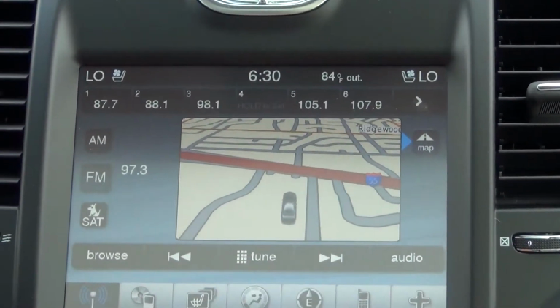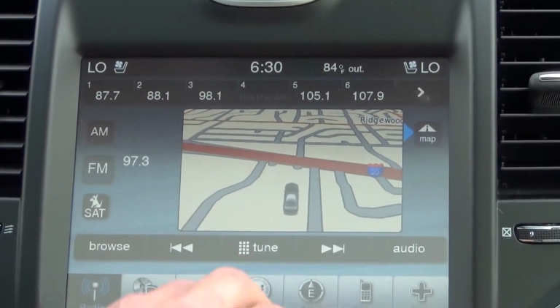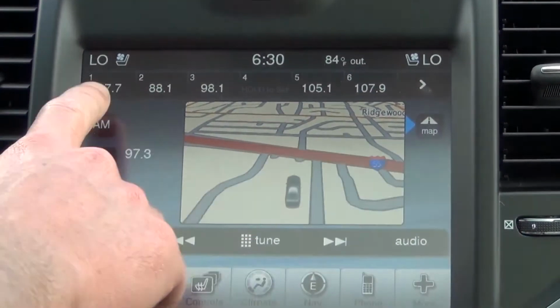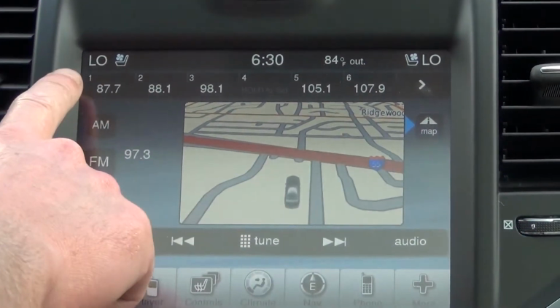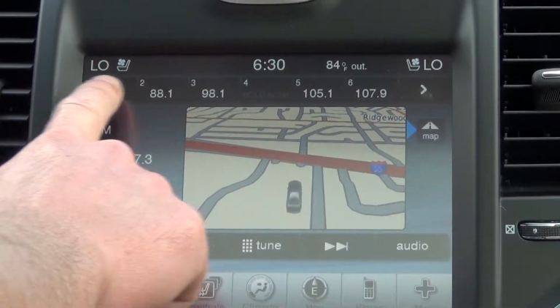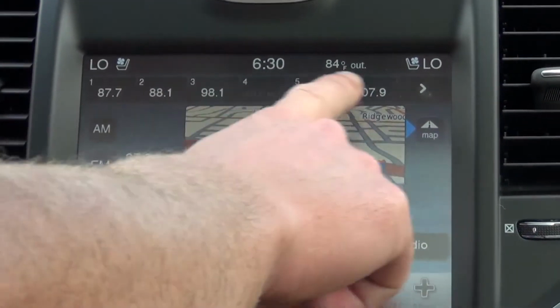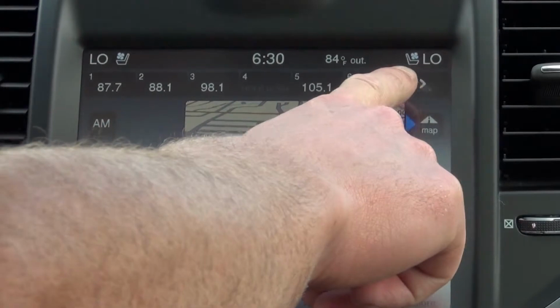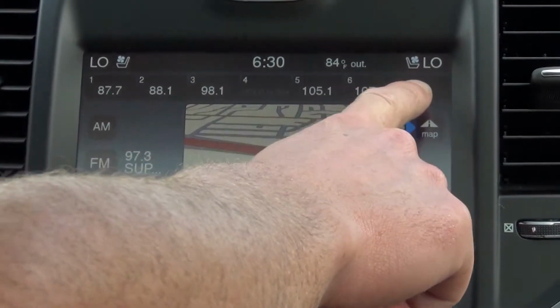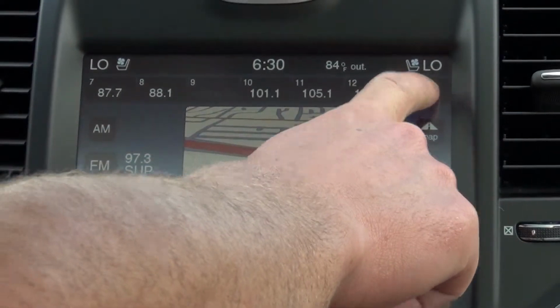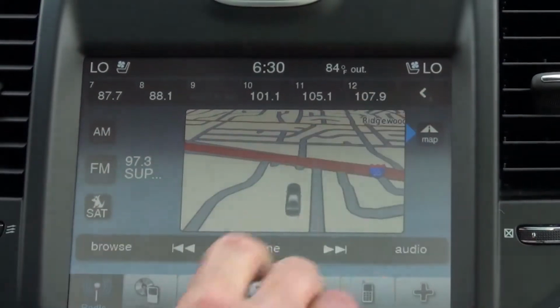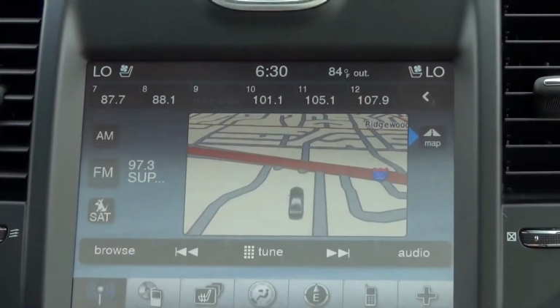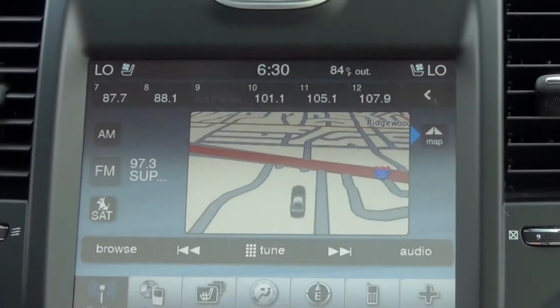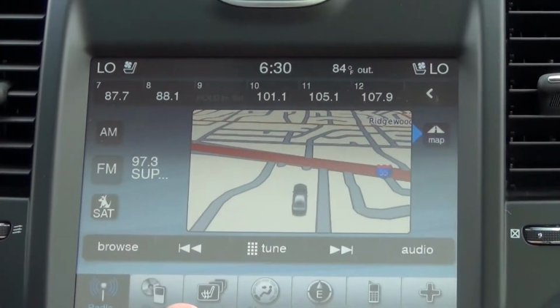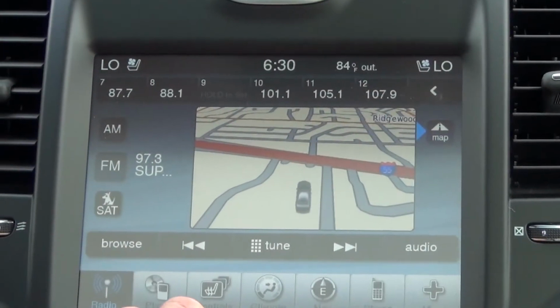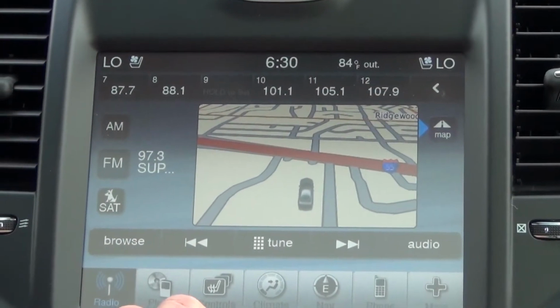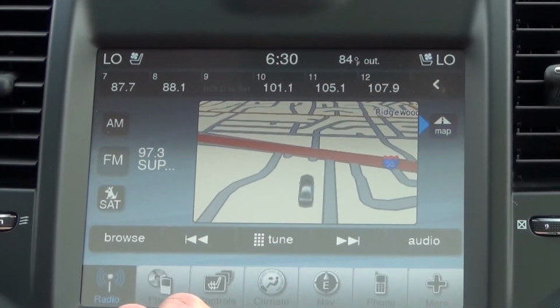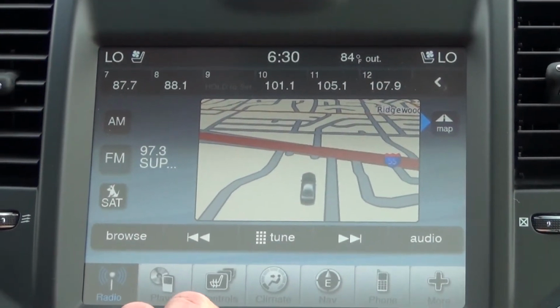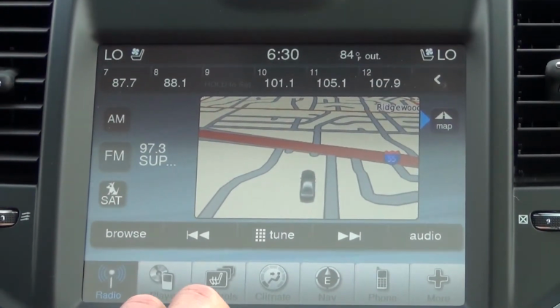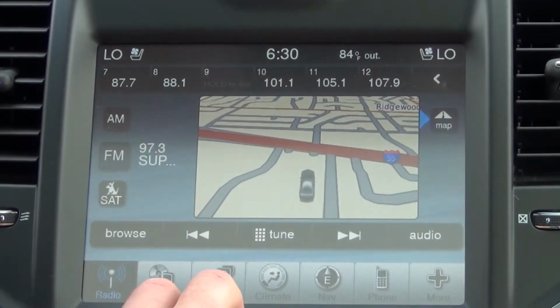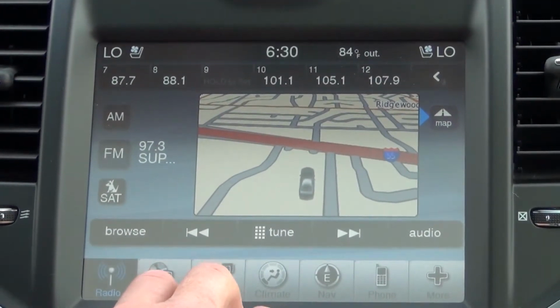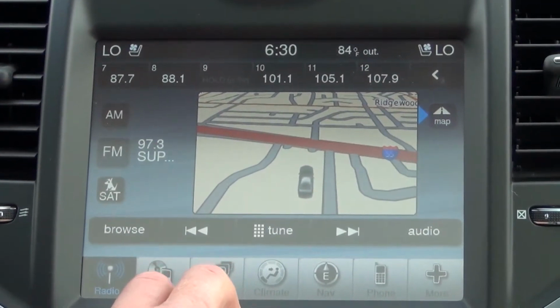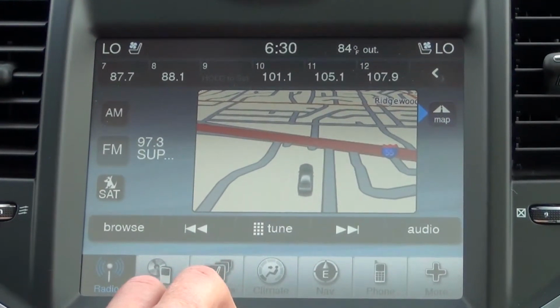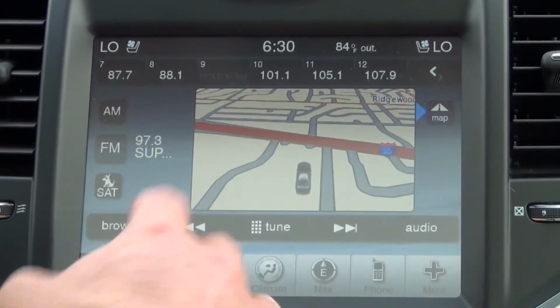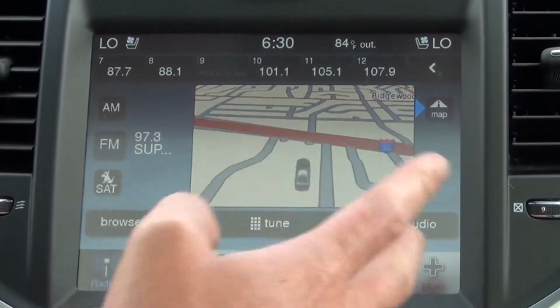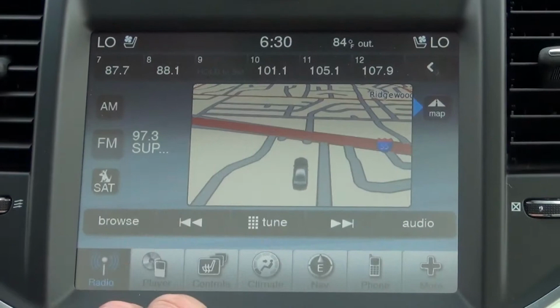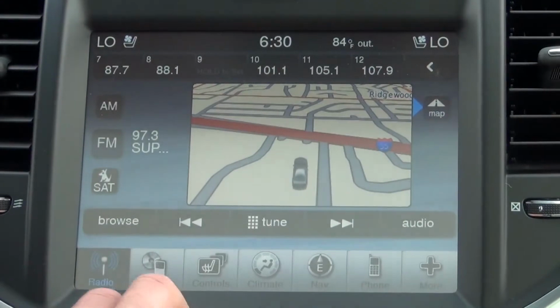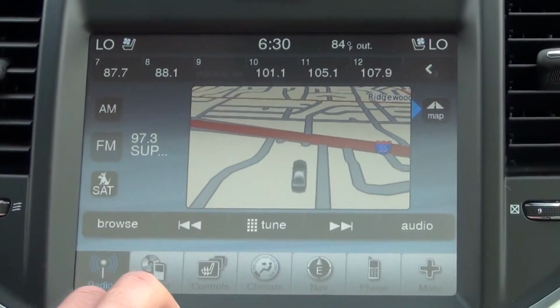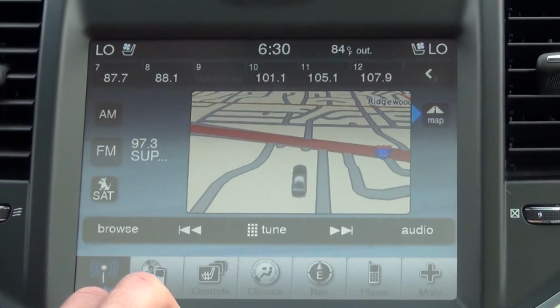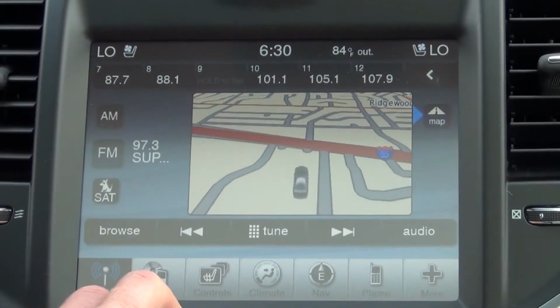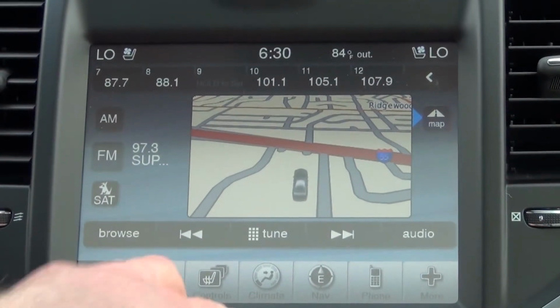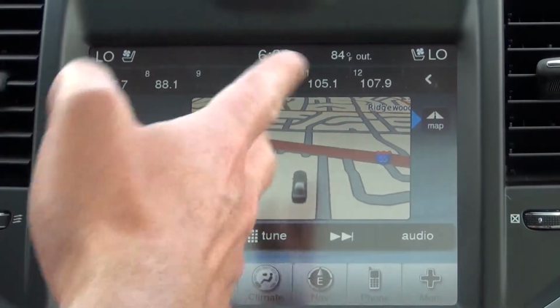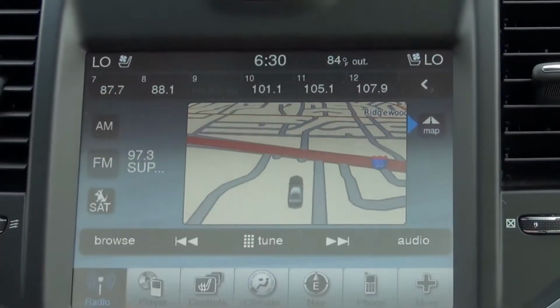You also have the ability for presets up here. You have up to 12 preset FM stations and six preset AM stations.